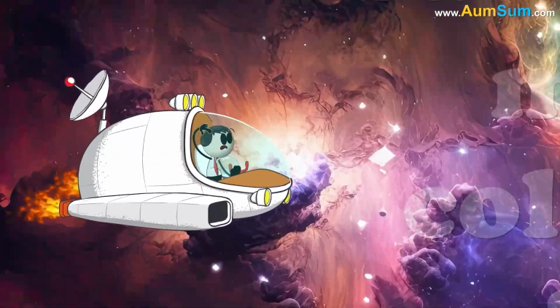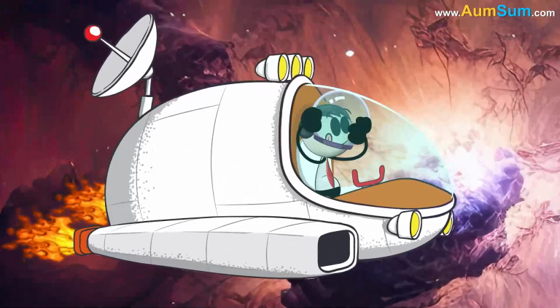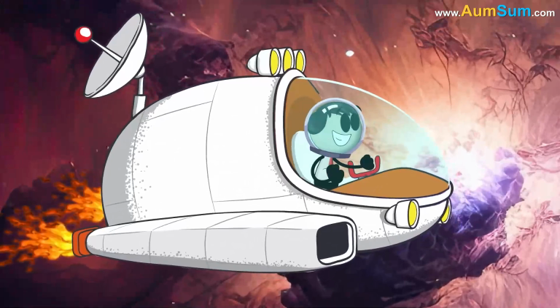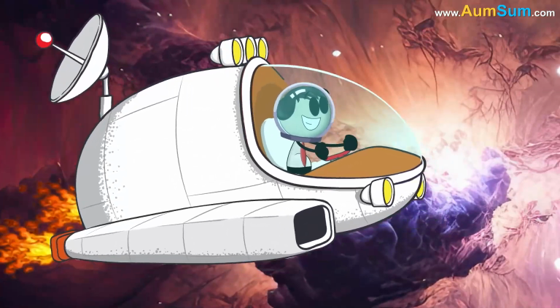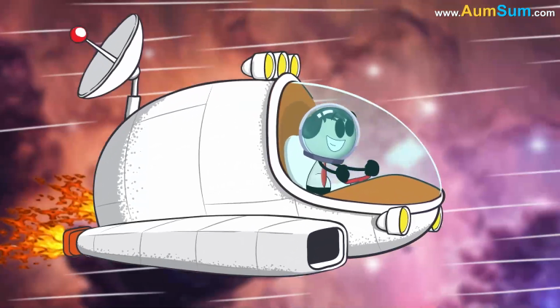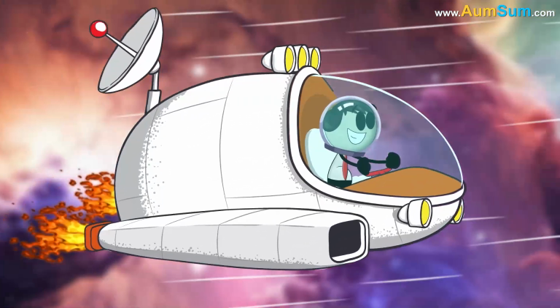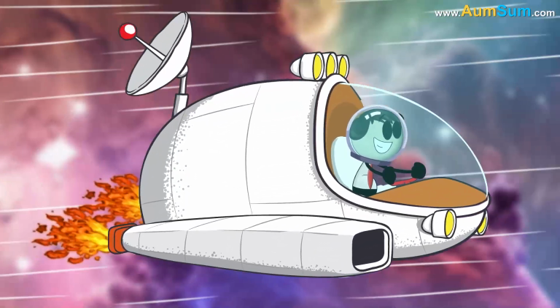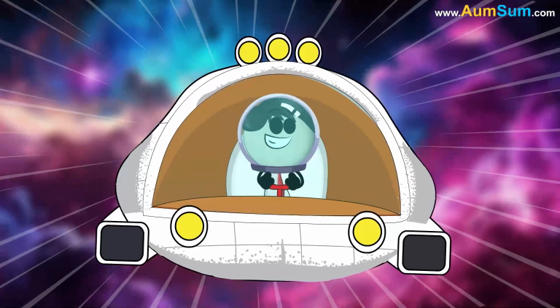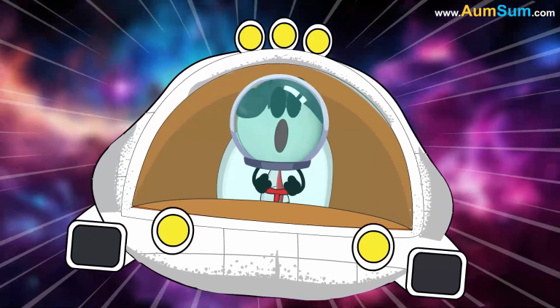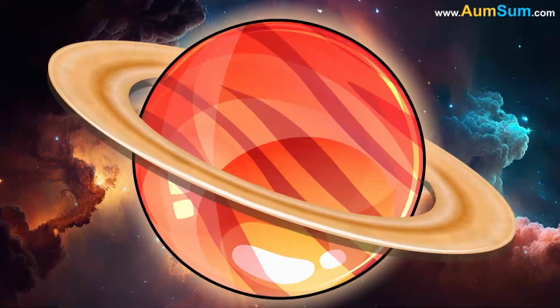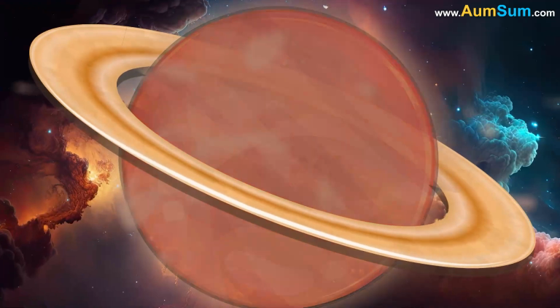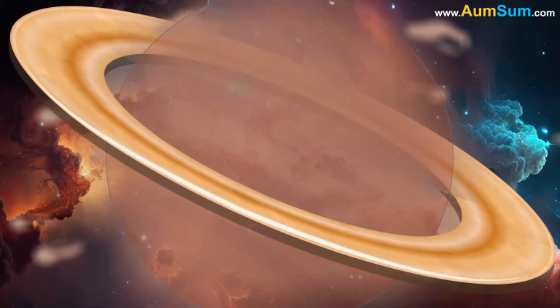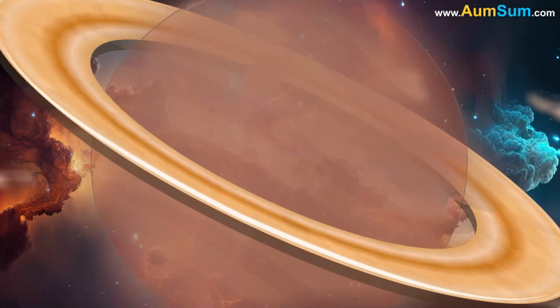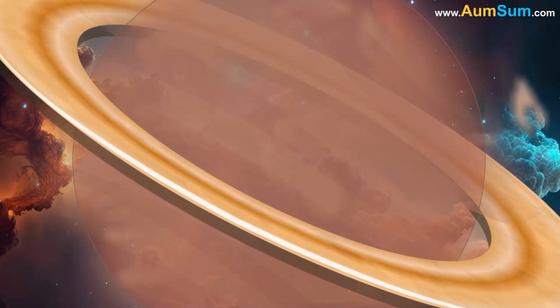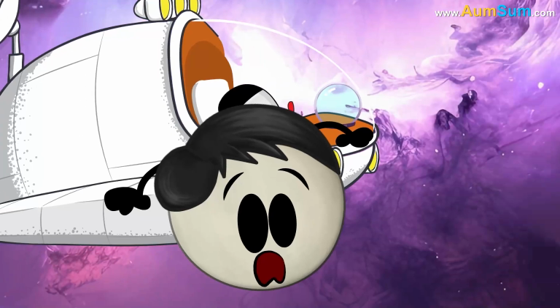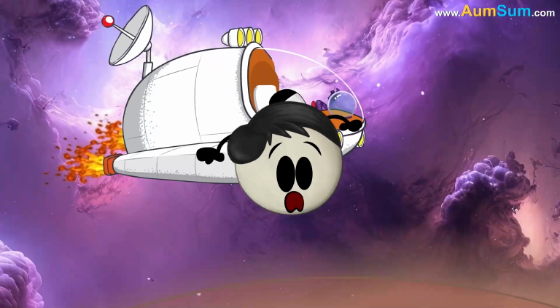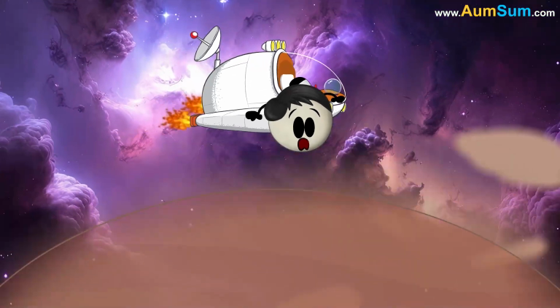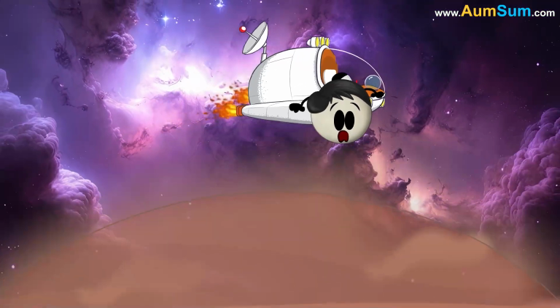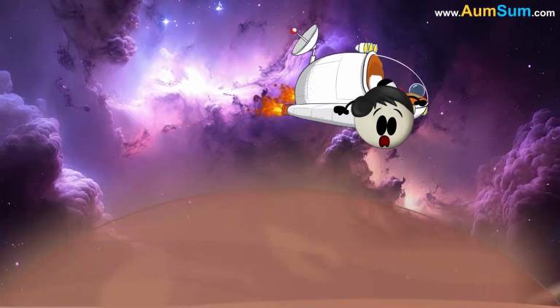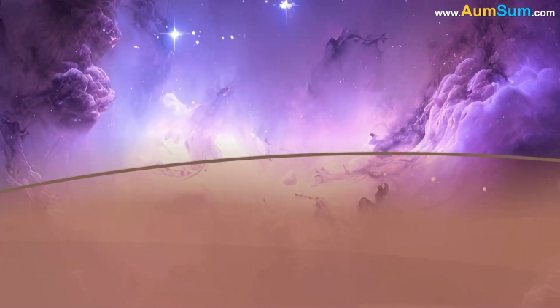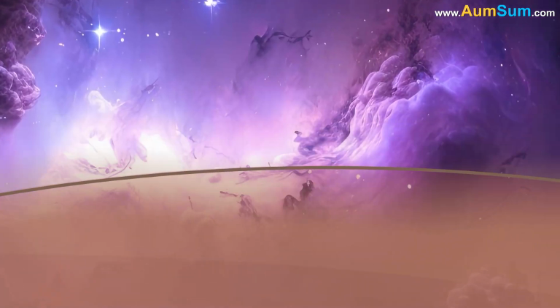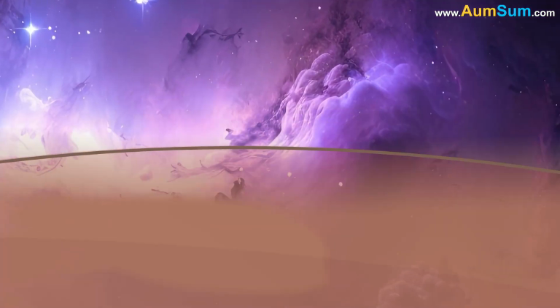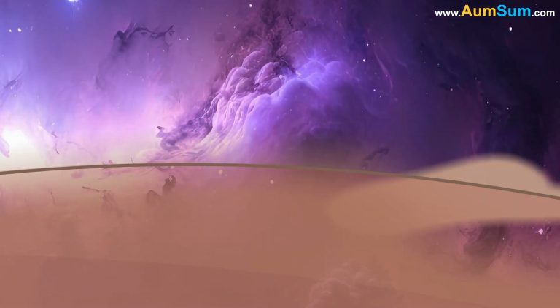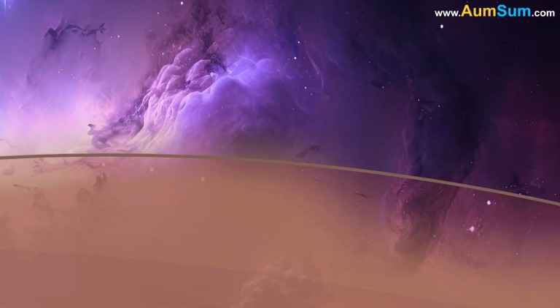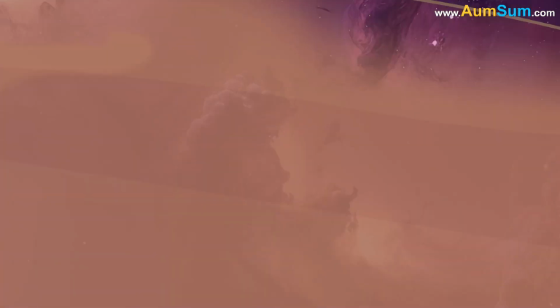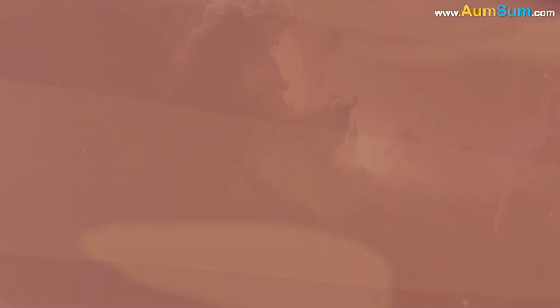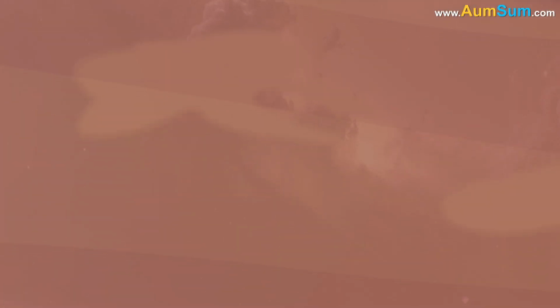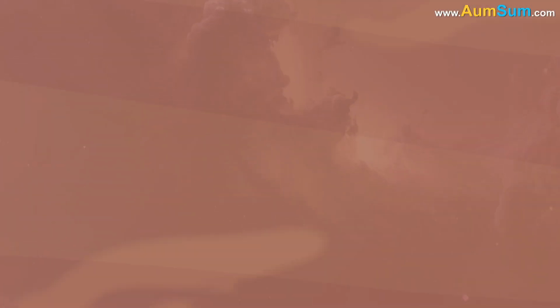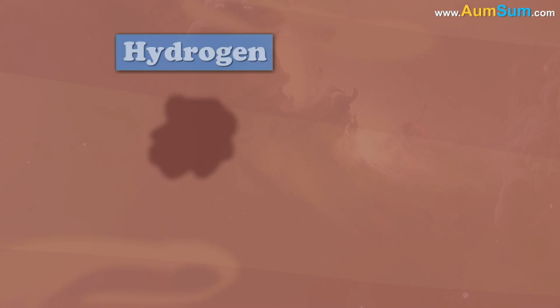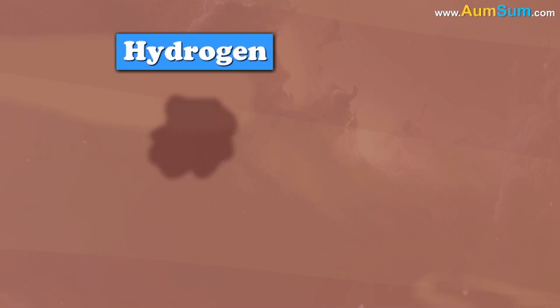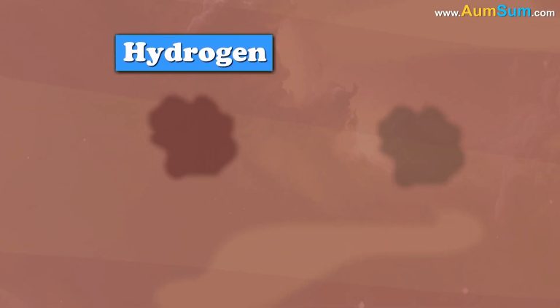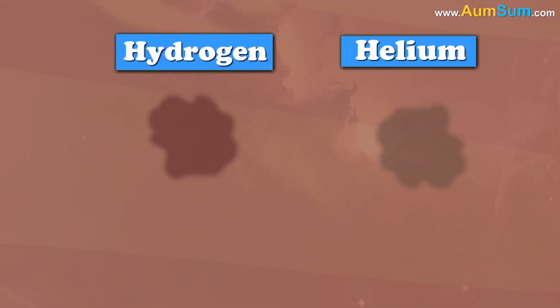As his ship gently floated near the planet, Omsum looked at the giant gas ball in front of him. Saturn wasn't like Earth. It didn't have land to walk on. It was made mostly of gas, like hydrogen and helium.